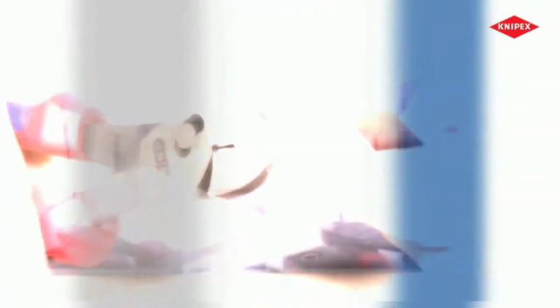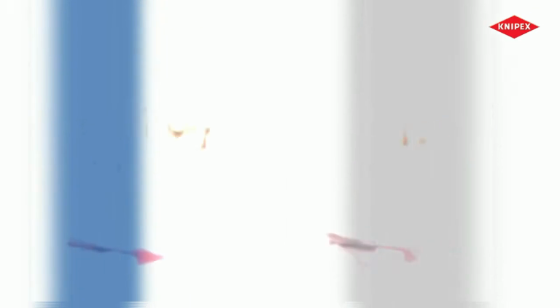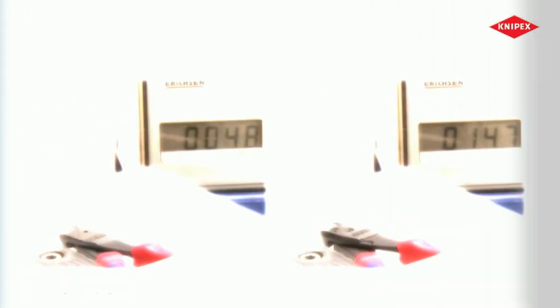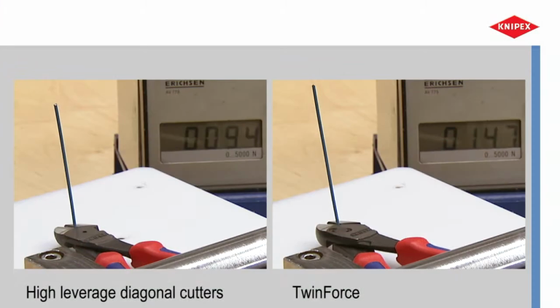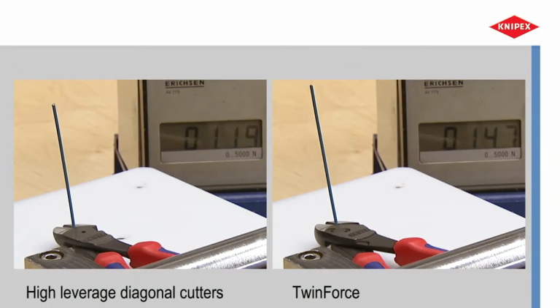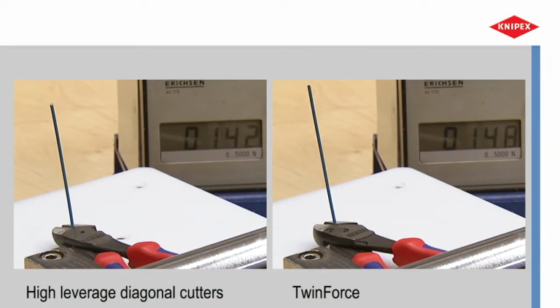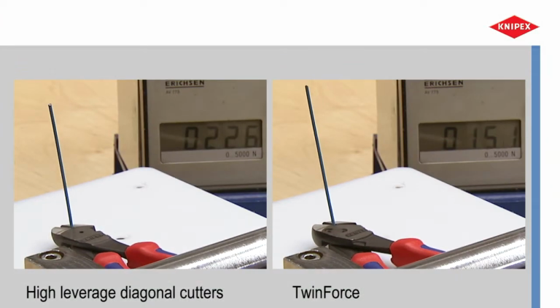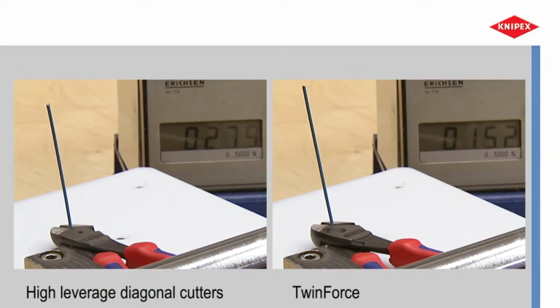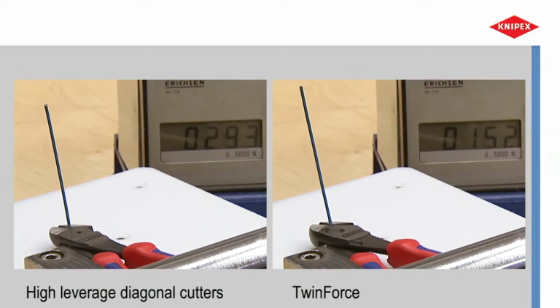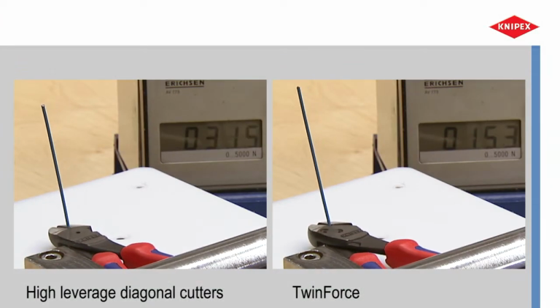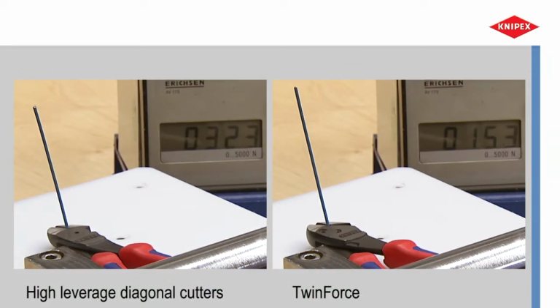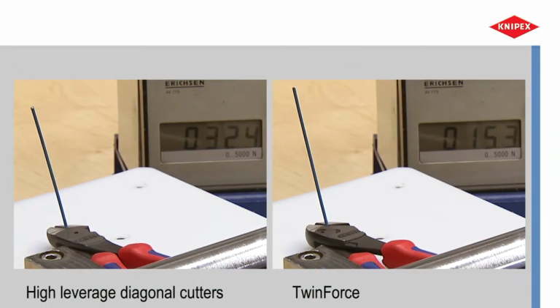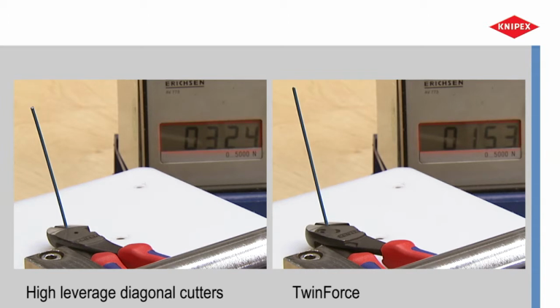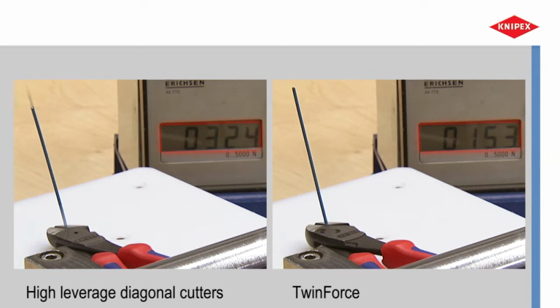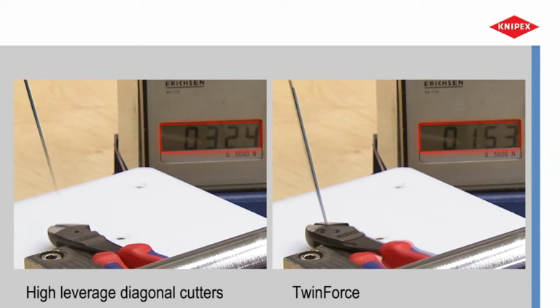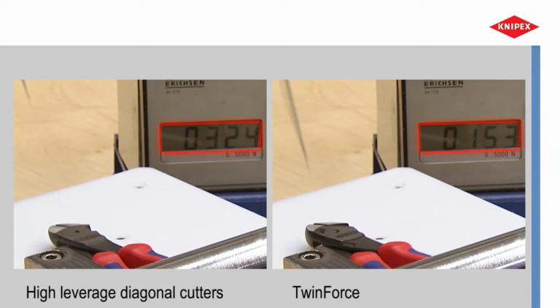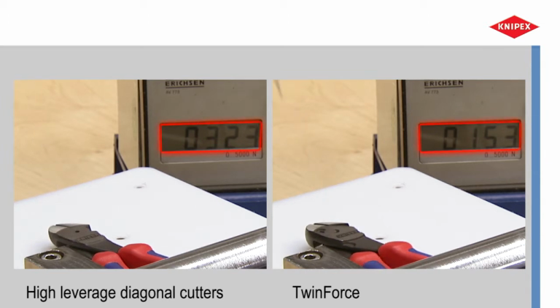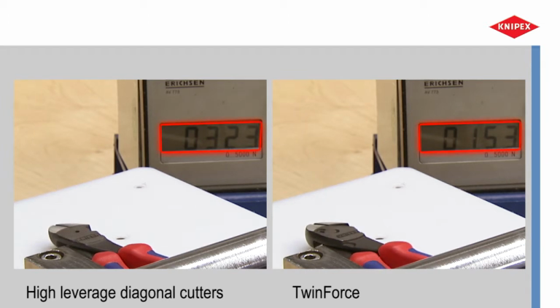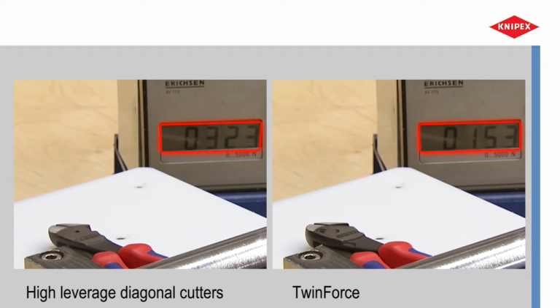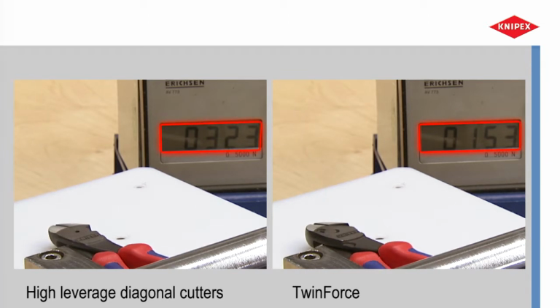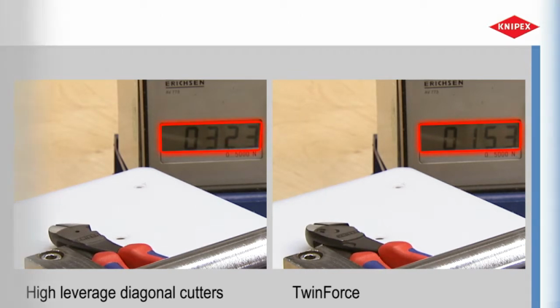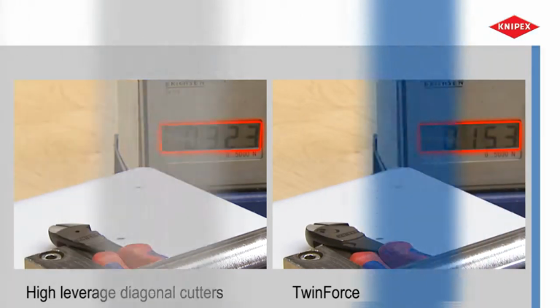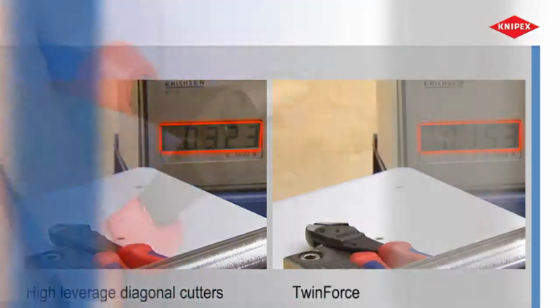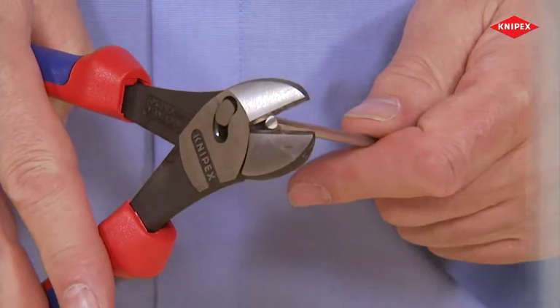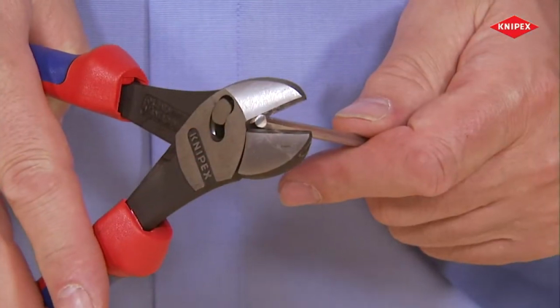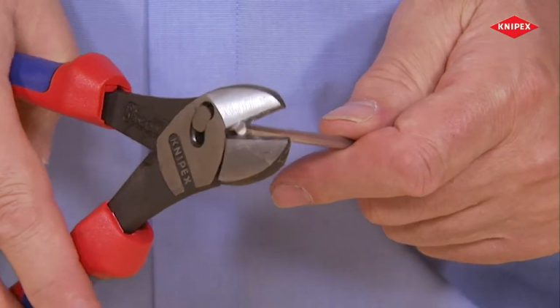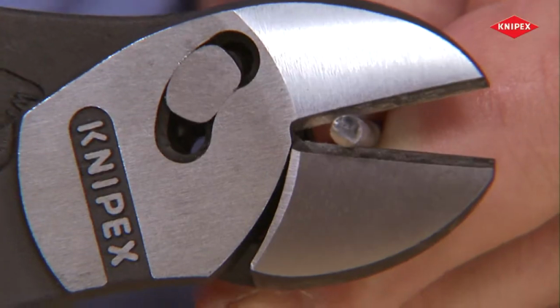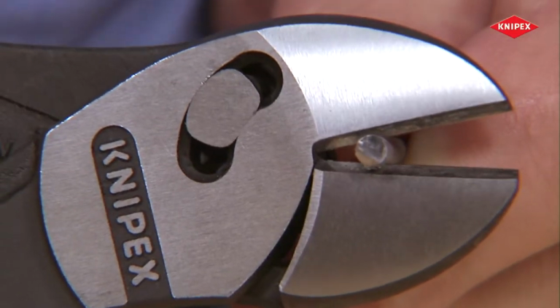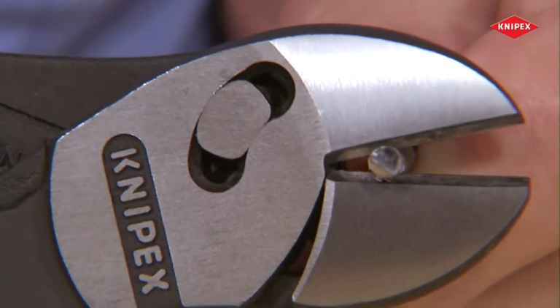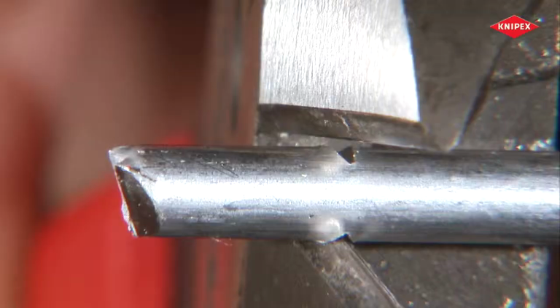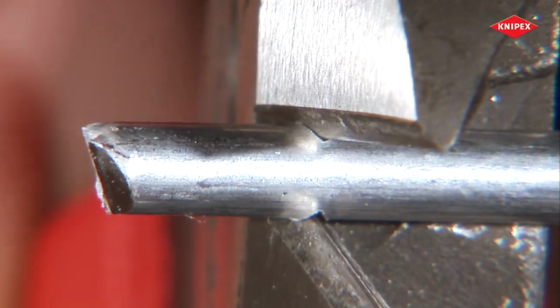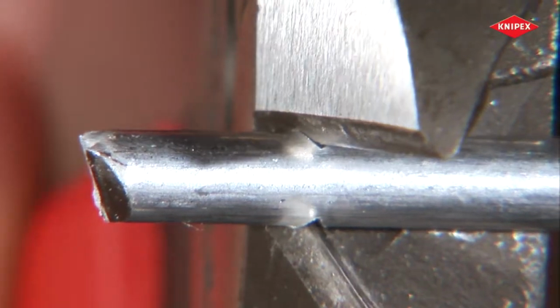Measurement of hand force shows that 50% less force is required compared to good conventional high leverage diagonal cutters. When it comes to thick materials, reapplying the tool reveals its full potential.